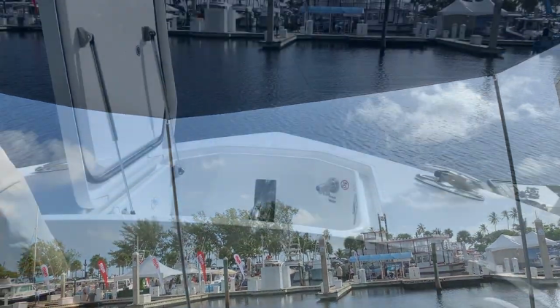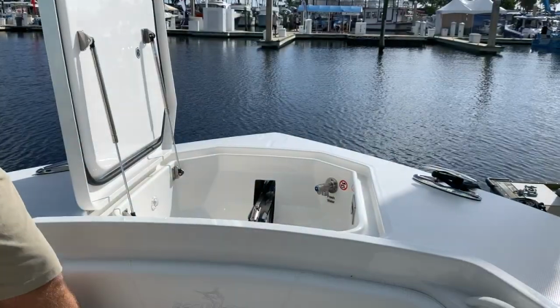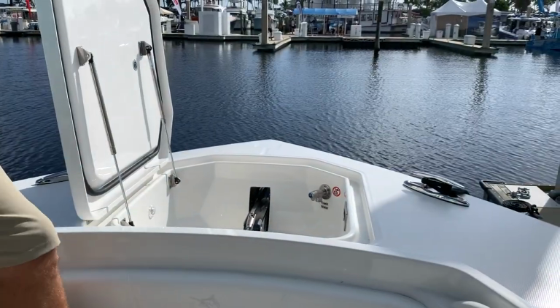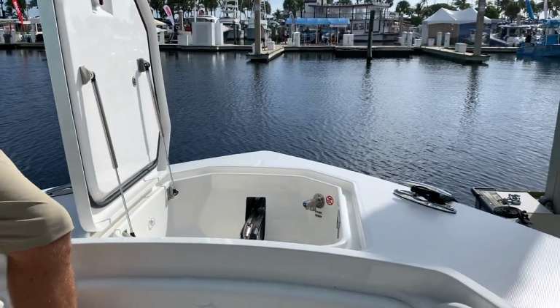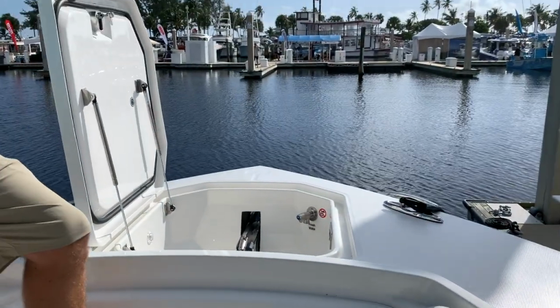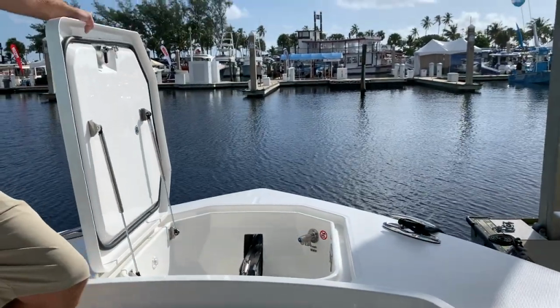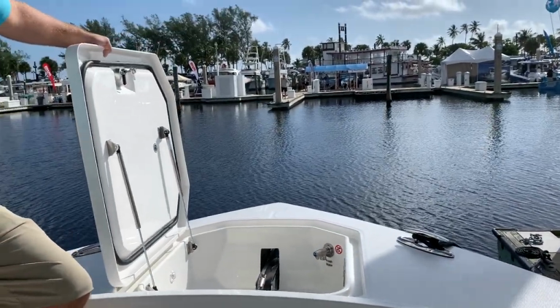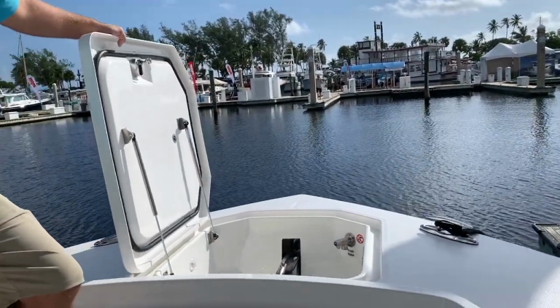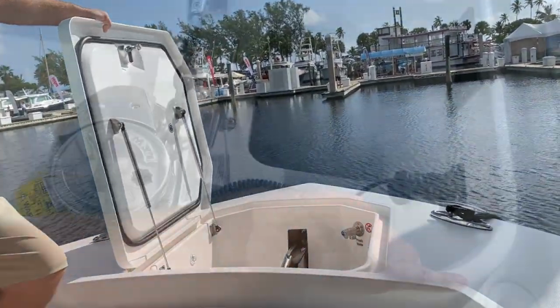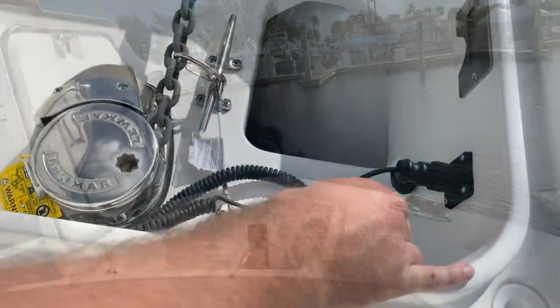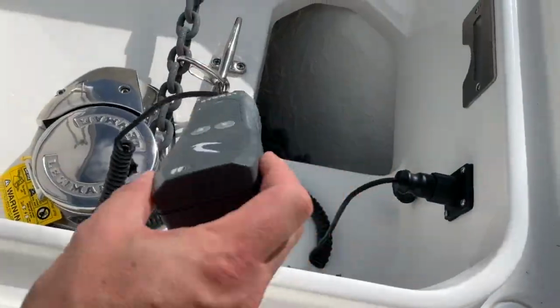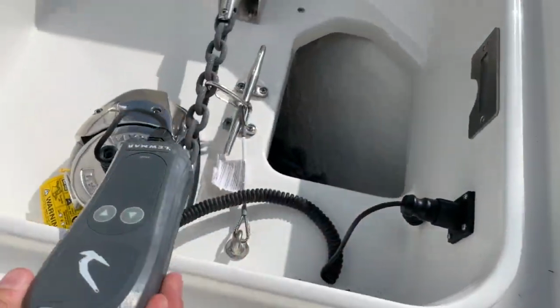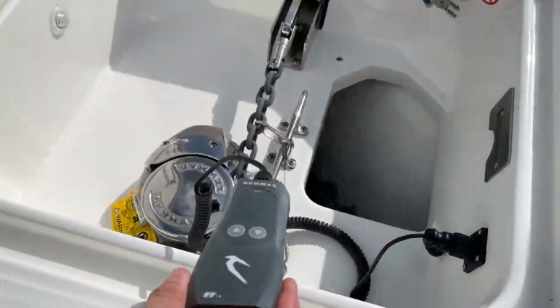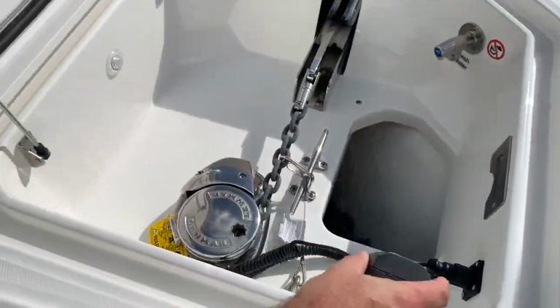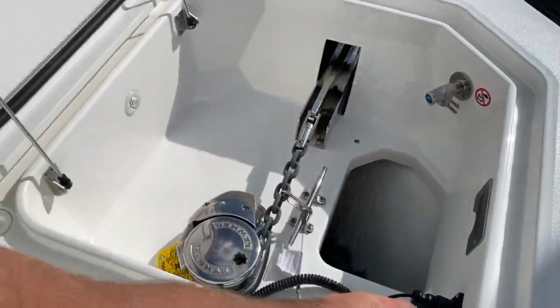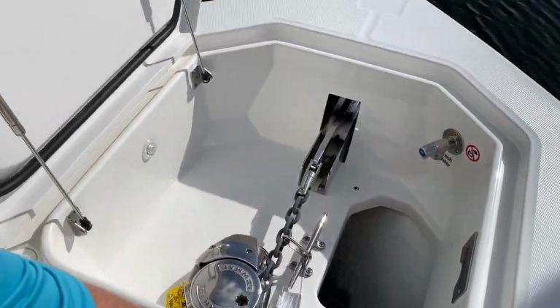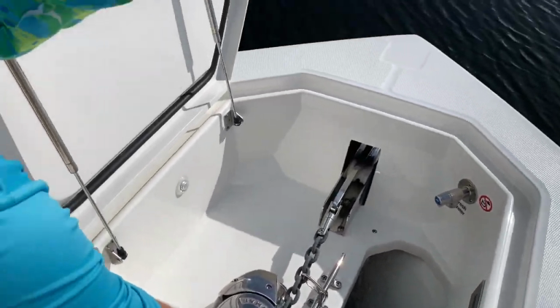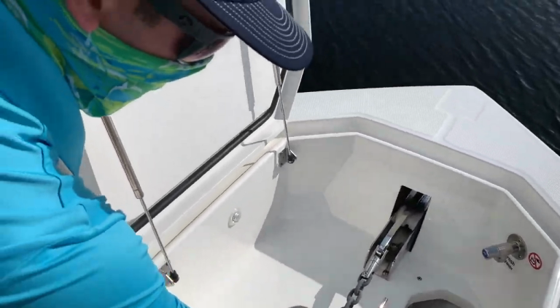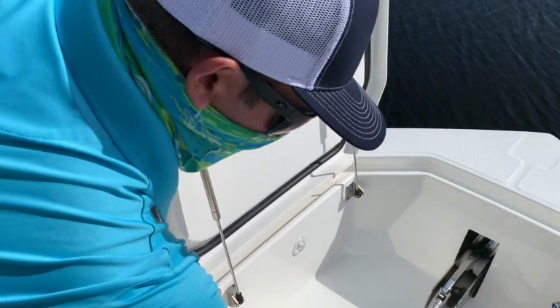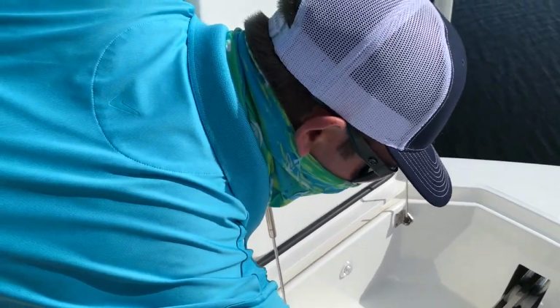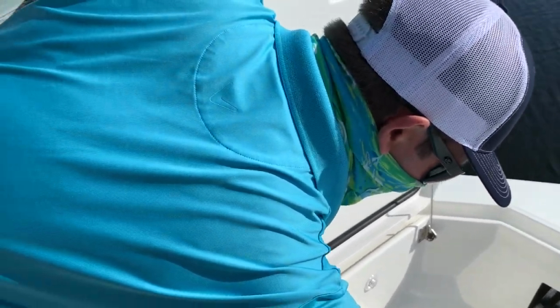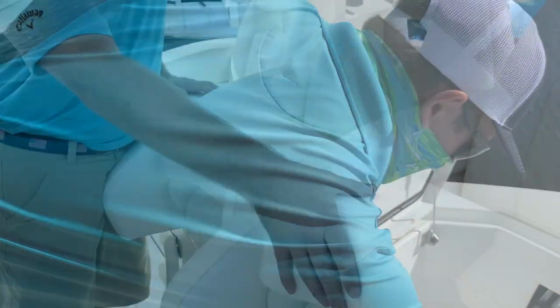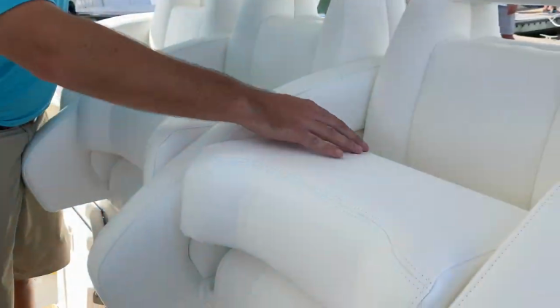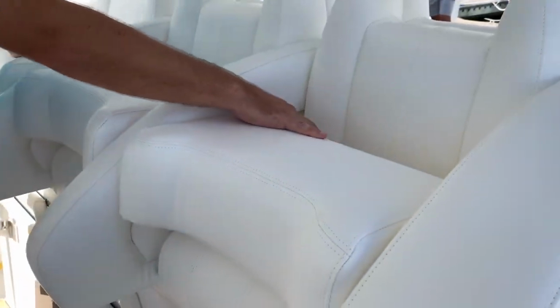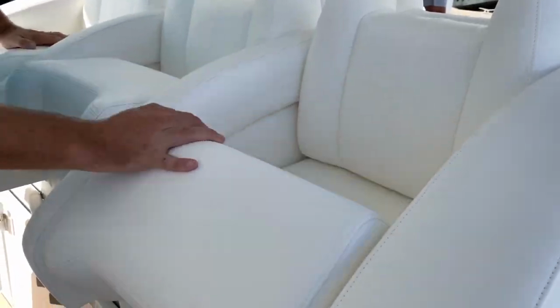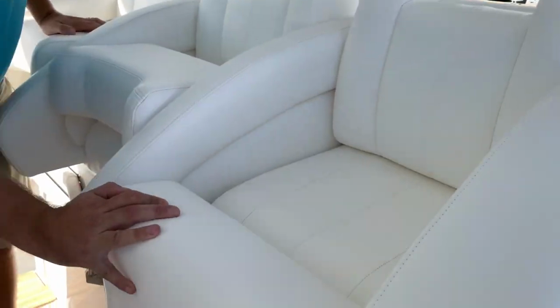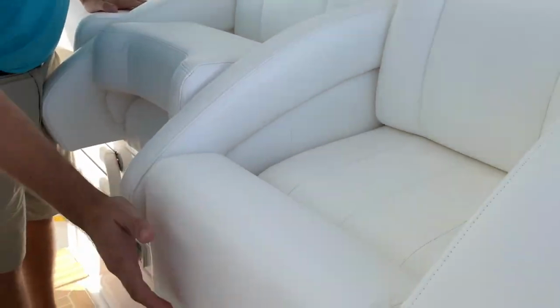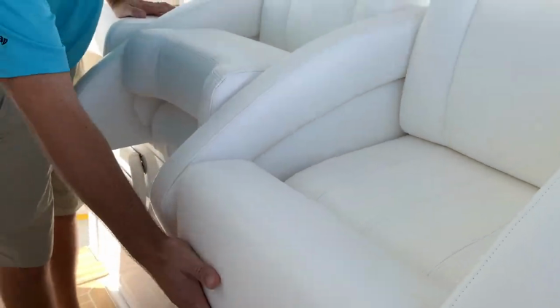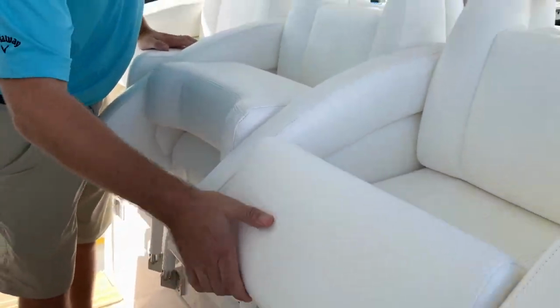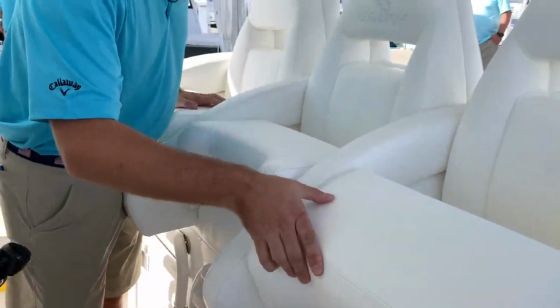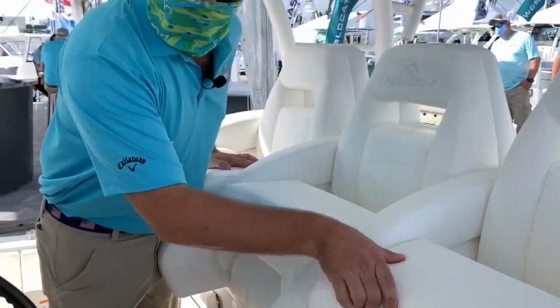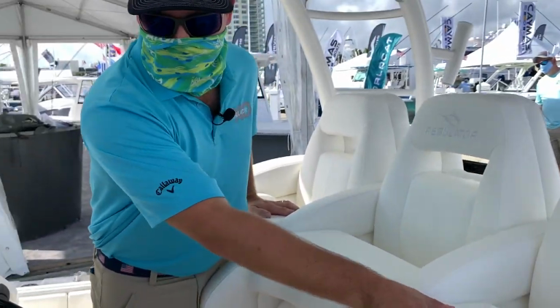There's a thru-stem bow roller with windlass, a remote control at the bow, and also control at the helm. They've got power, comfort, and posh accessories.